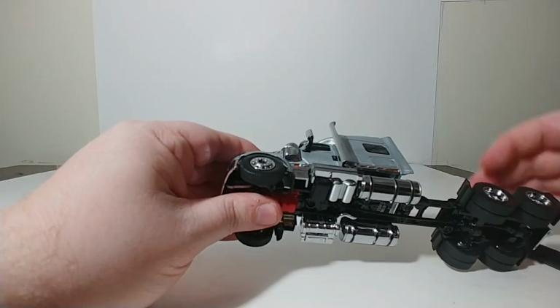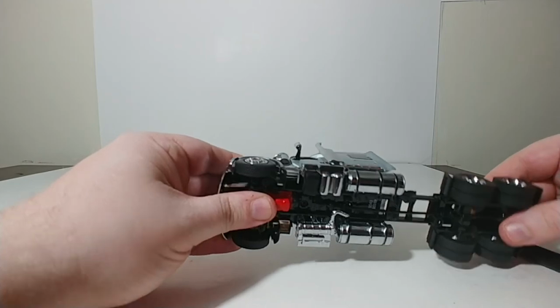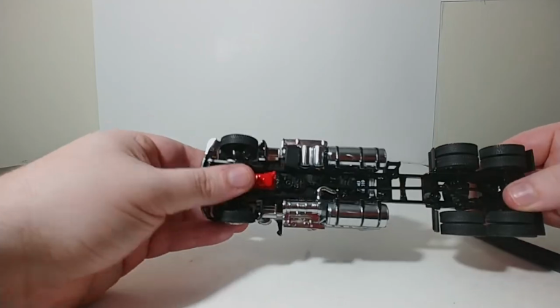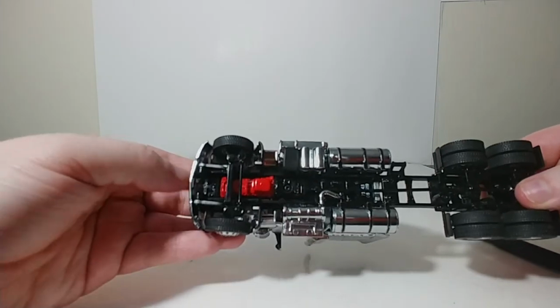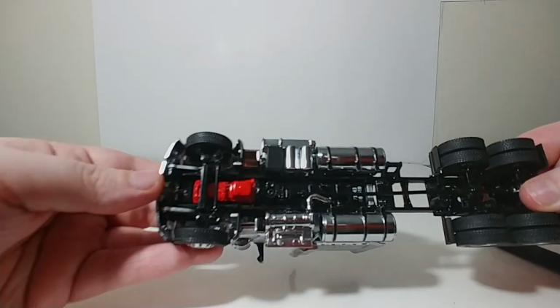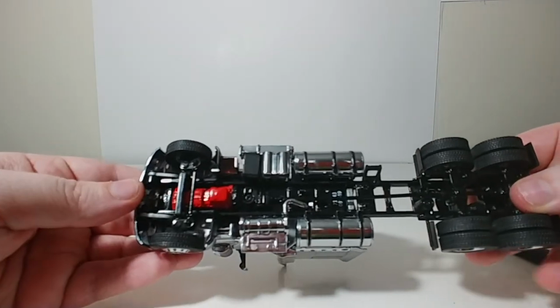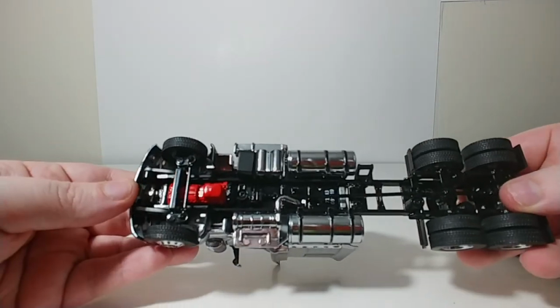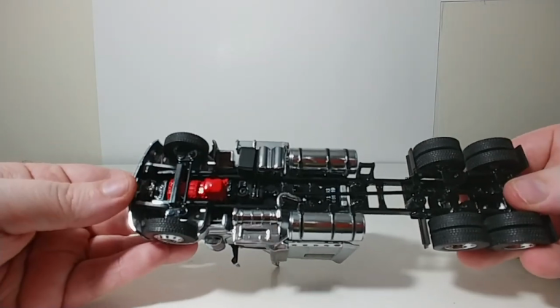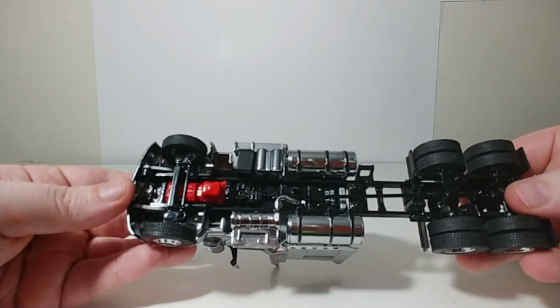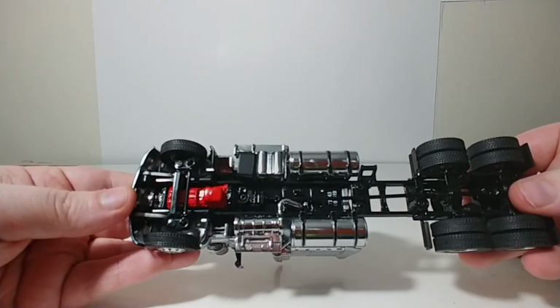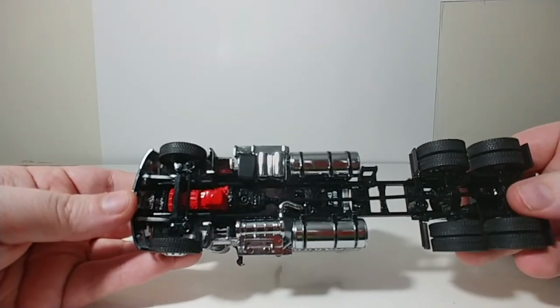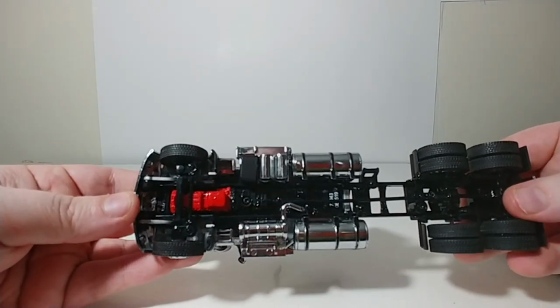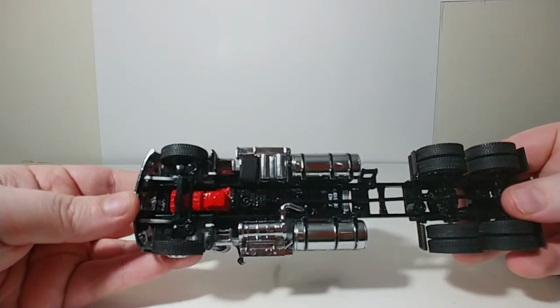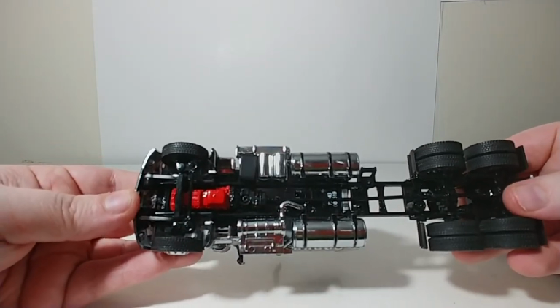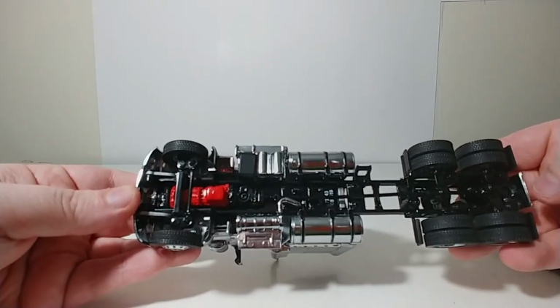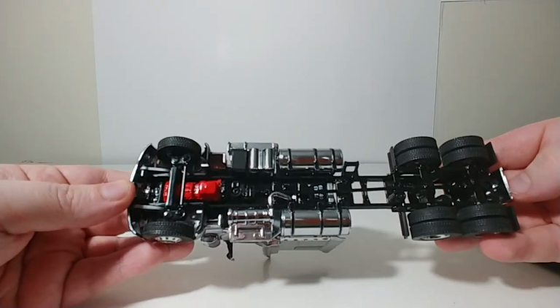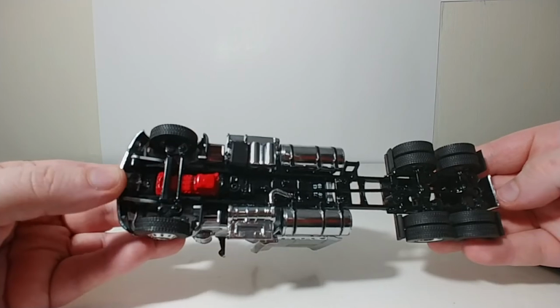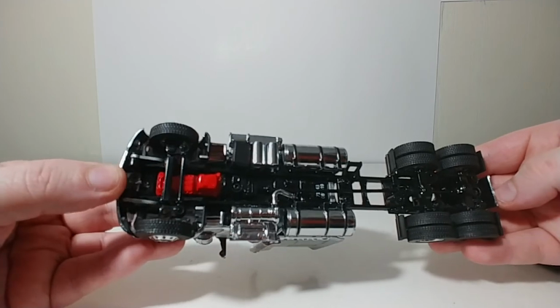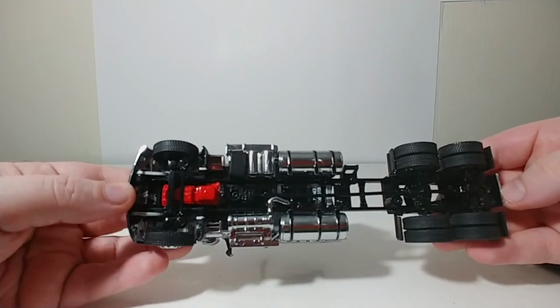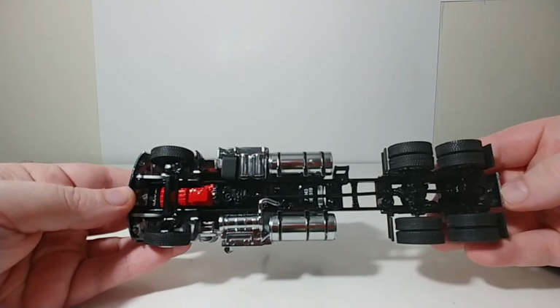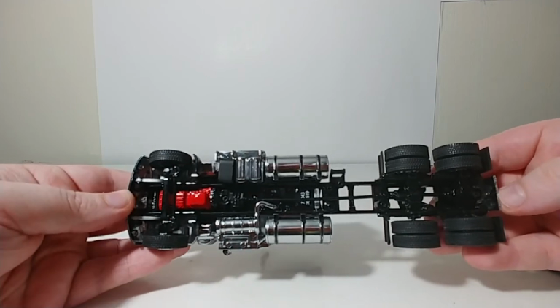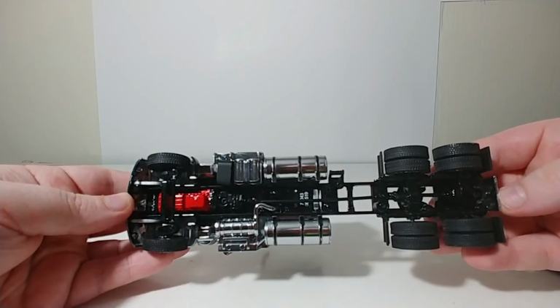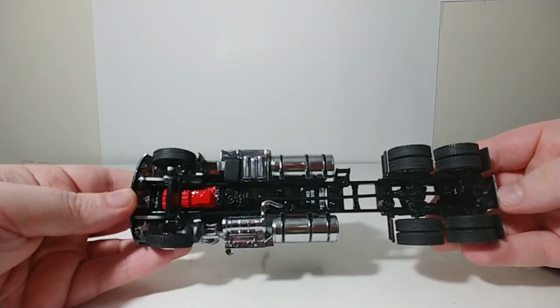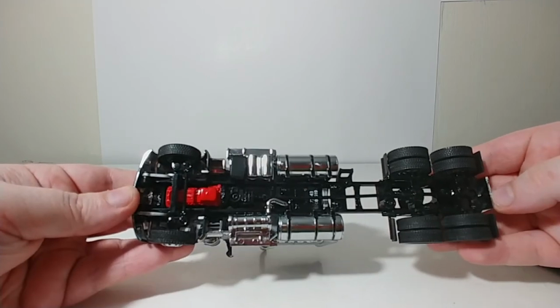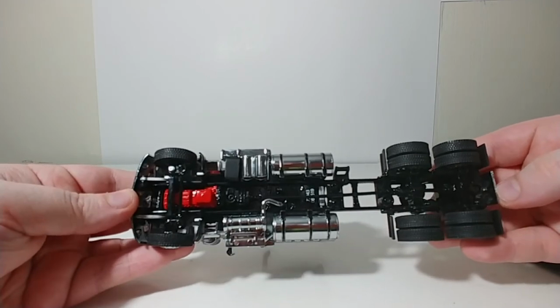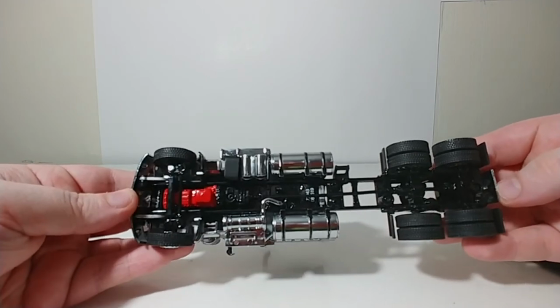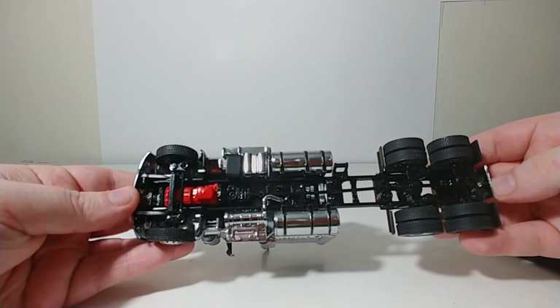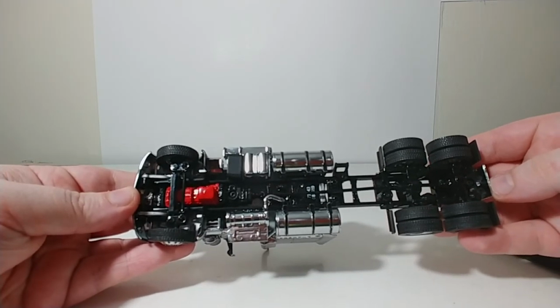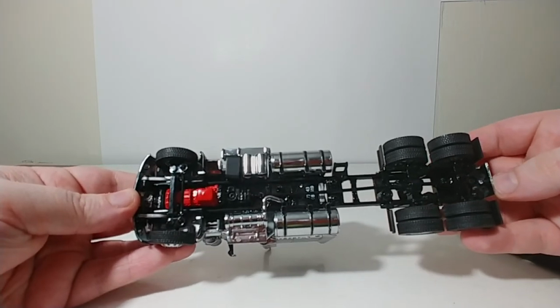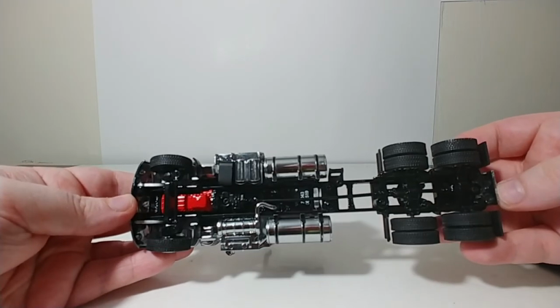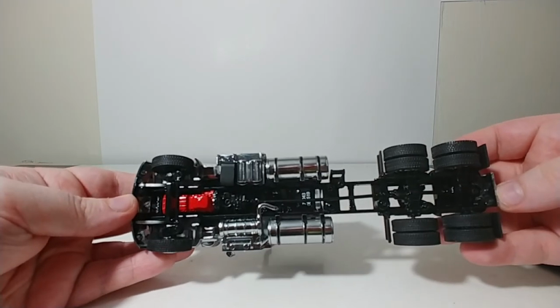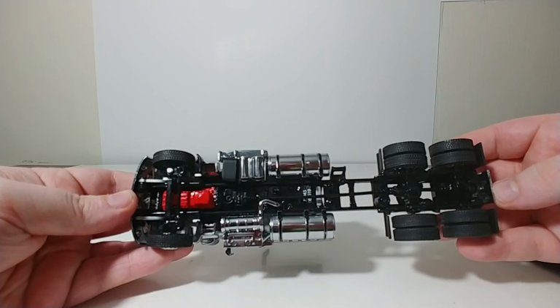Lastly, underneath the truck, there is some detail such as tread patterns, the engine, the transmission, and the driveshaft.